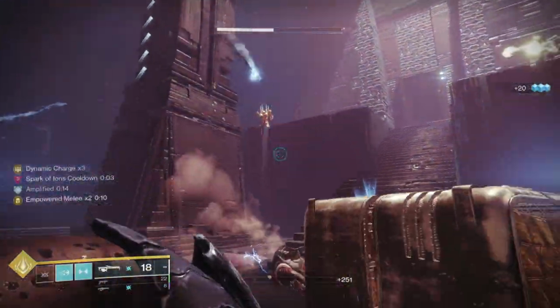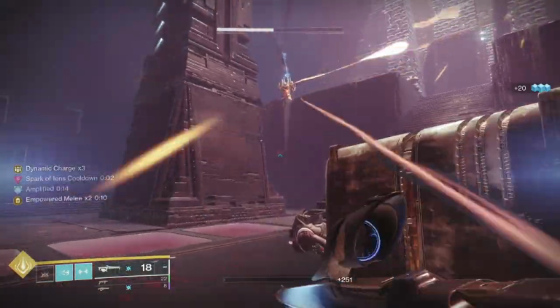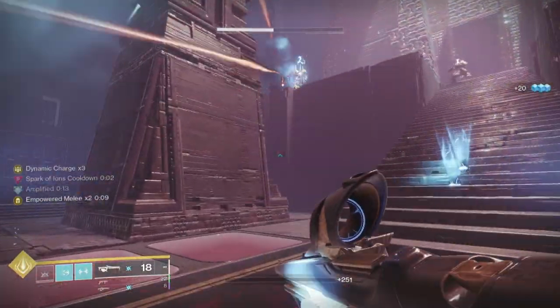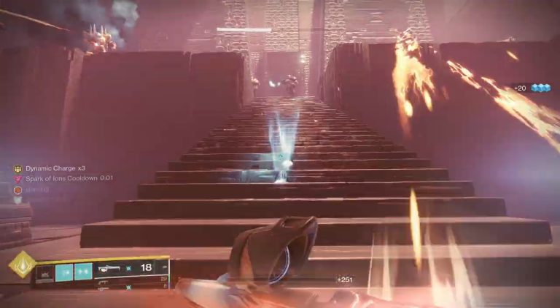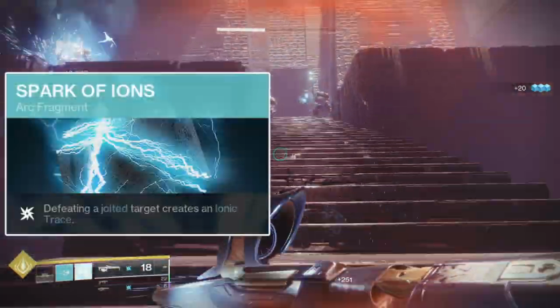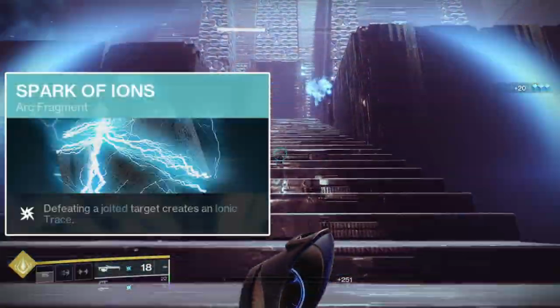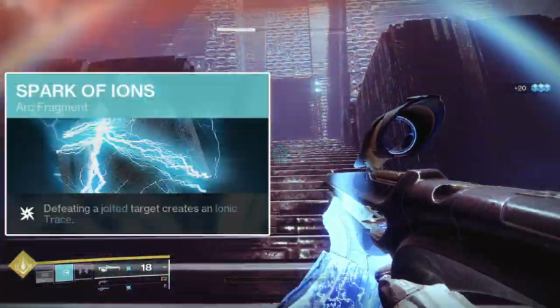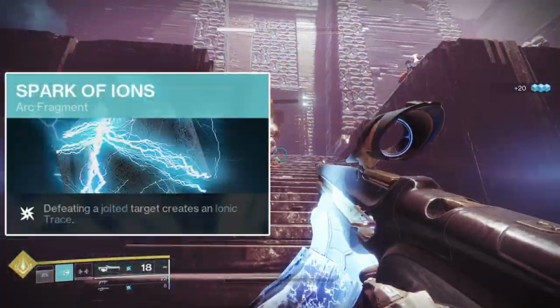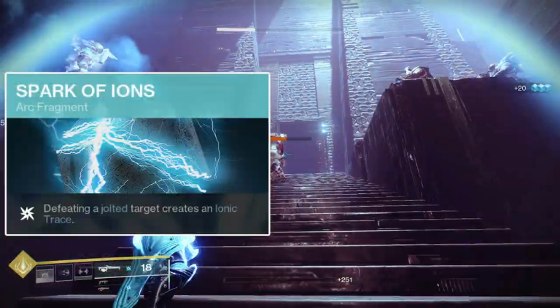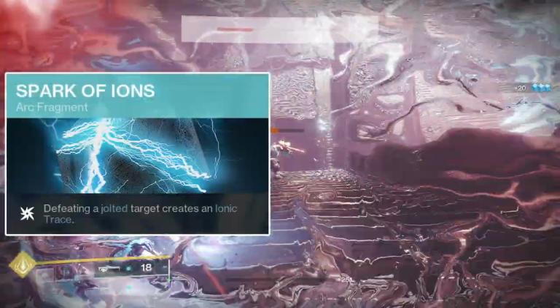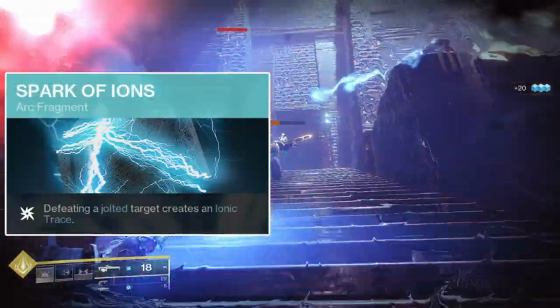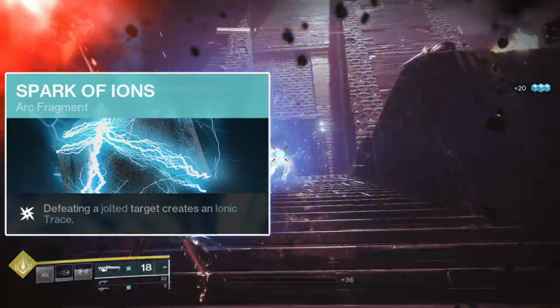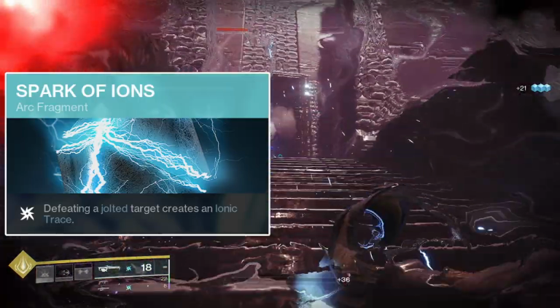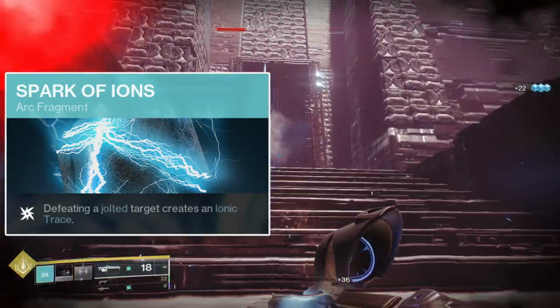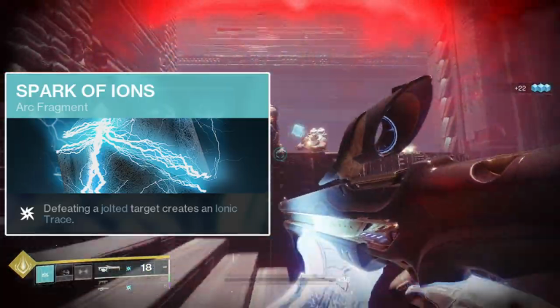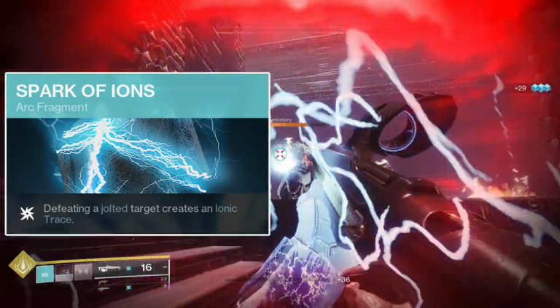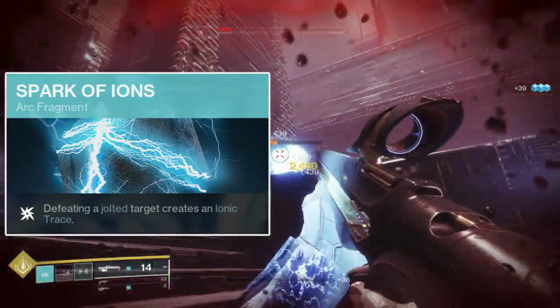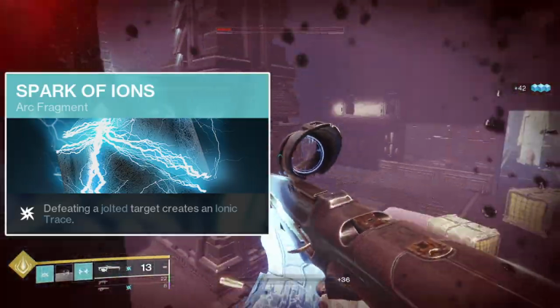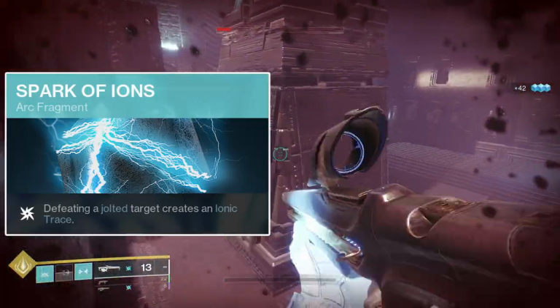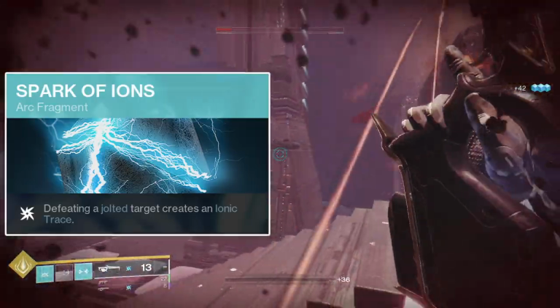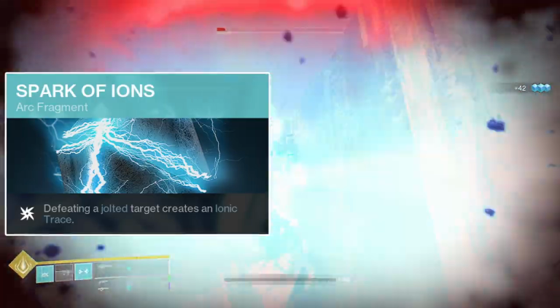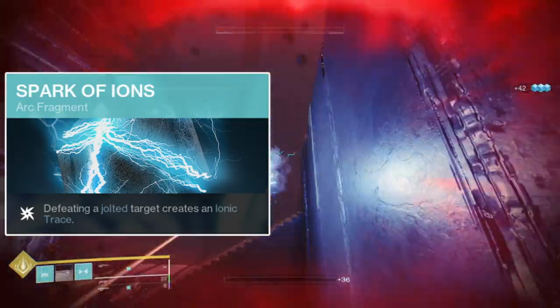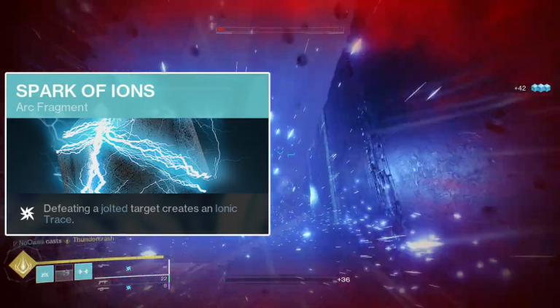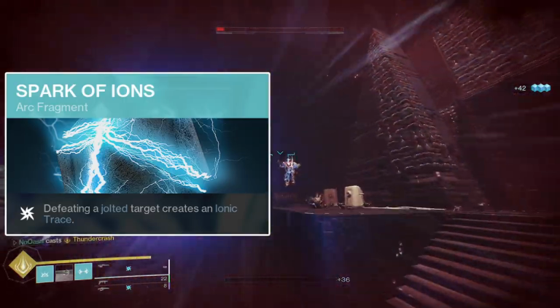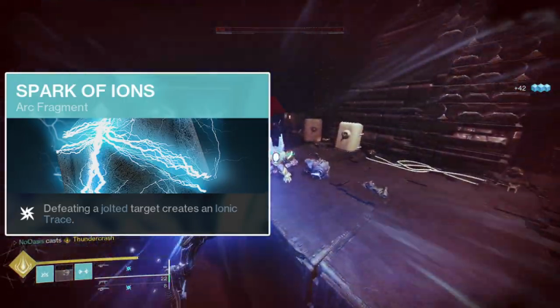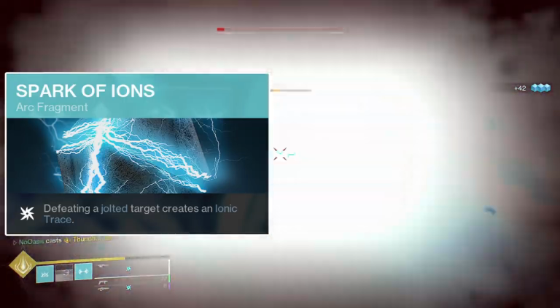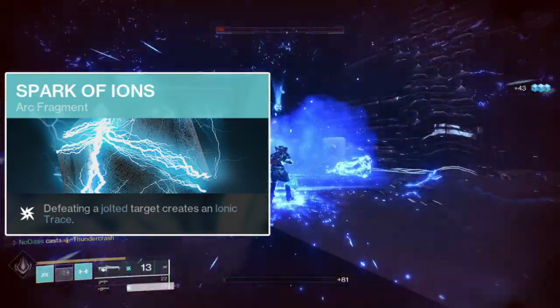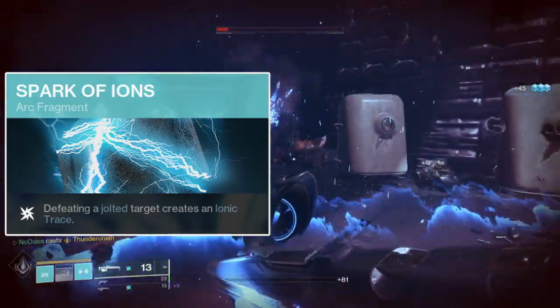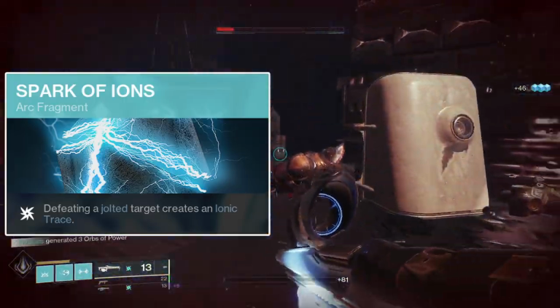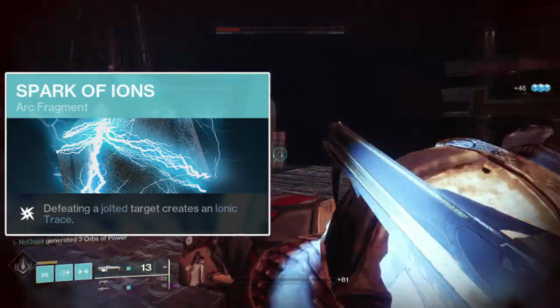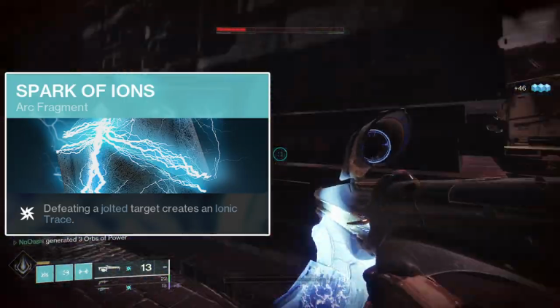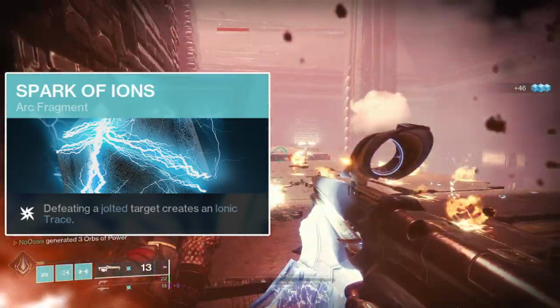Now to detail the fragments. First, there's Spark of Ions. Spark of Ions will generate an Ionic Trace upon killing an enemy who is jolted, and has a cooldown of 10 seconds between Ionic Trace generations. This one pairs well with Spark of Shock, which I'll talk about shortly, as well as the weapon perk Volt Shot, which I'll explain in further detail when I go over weapons later in the video. A jolted target is a target afflicted with destructive arc energy — upon receiving additional damage, the jolted target will release chain lightning and damage any enemies within 8 meters.